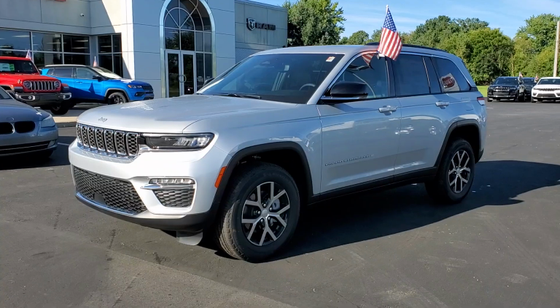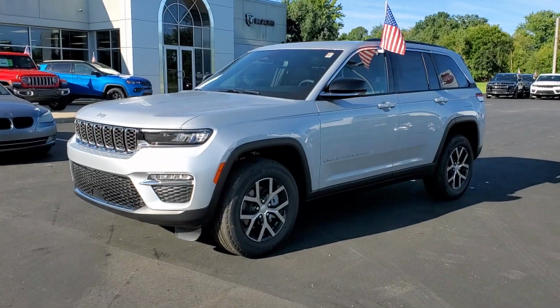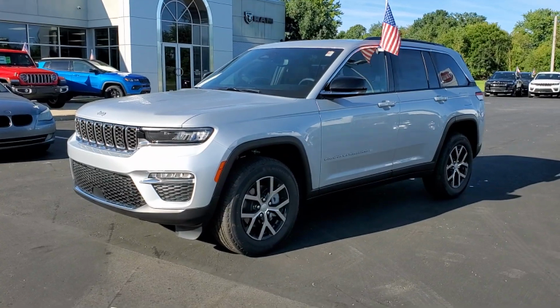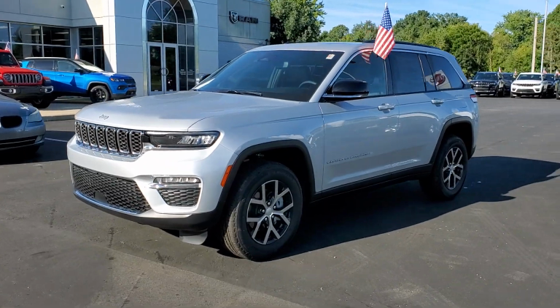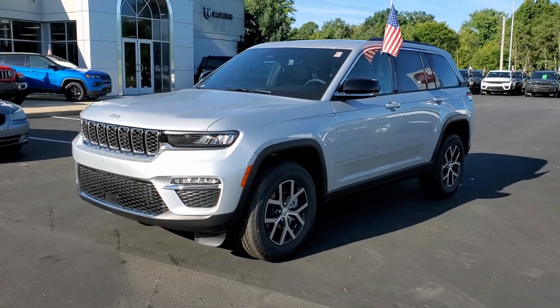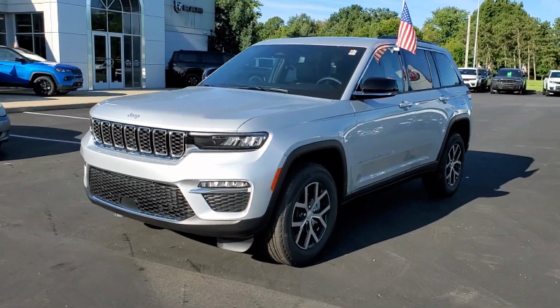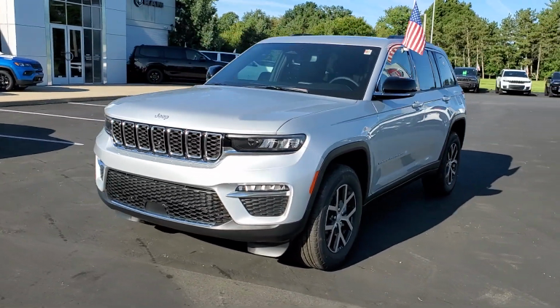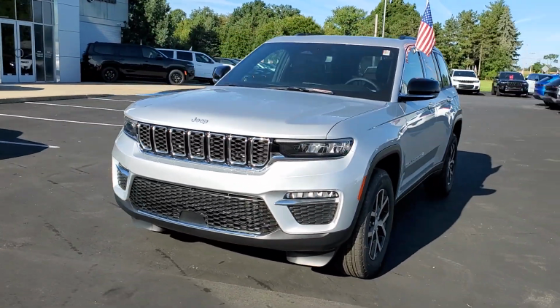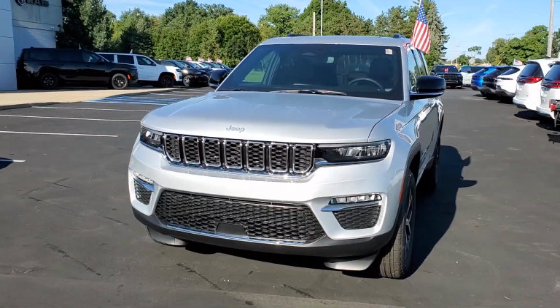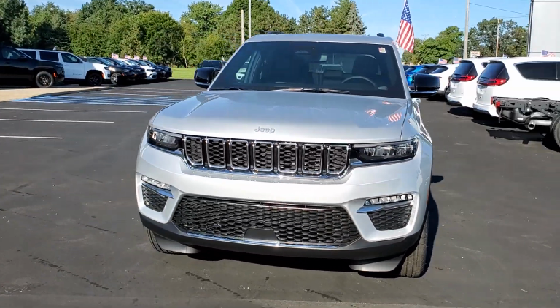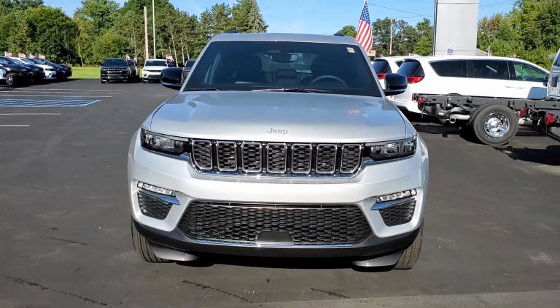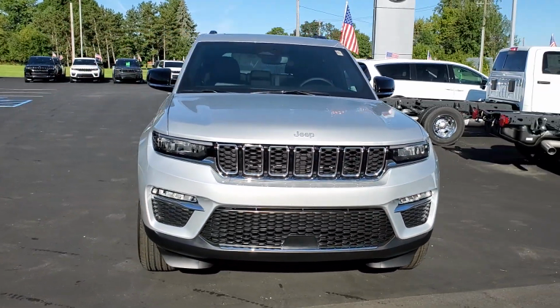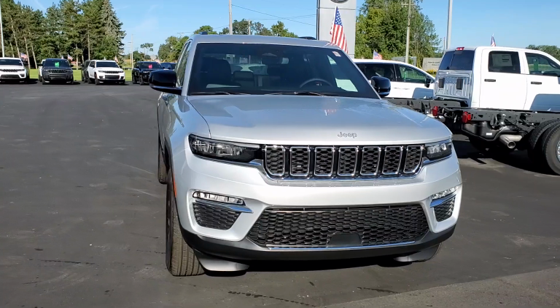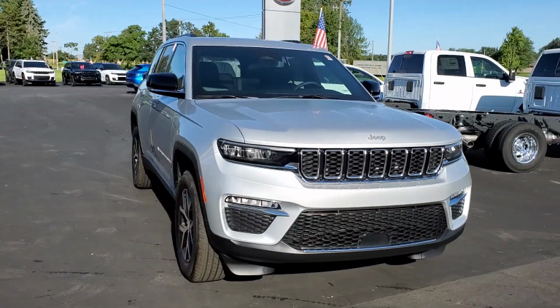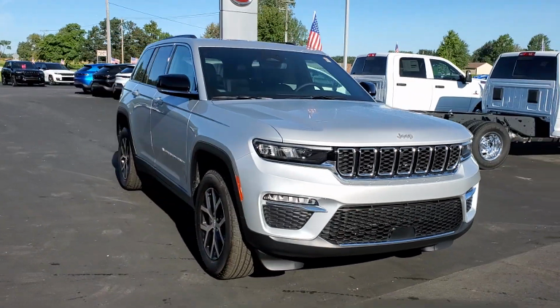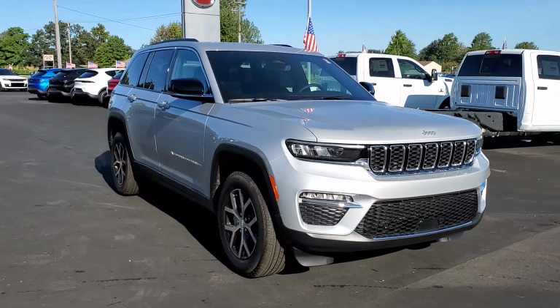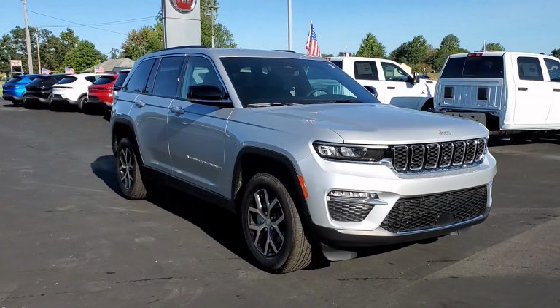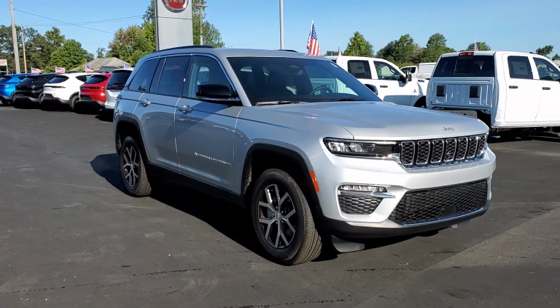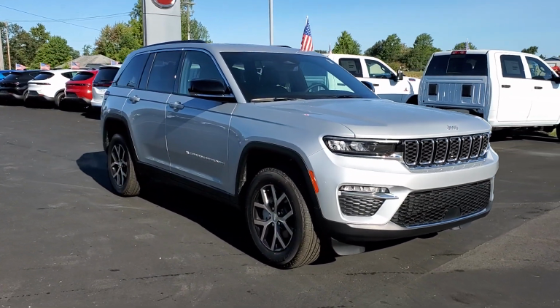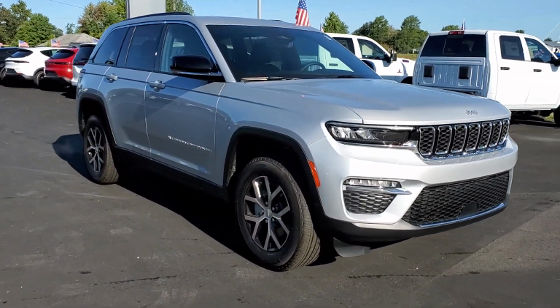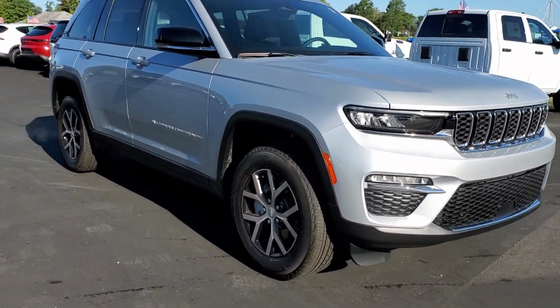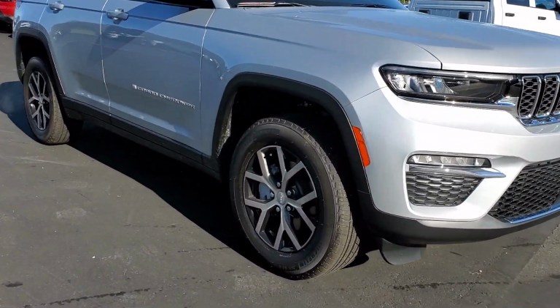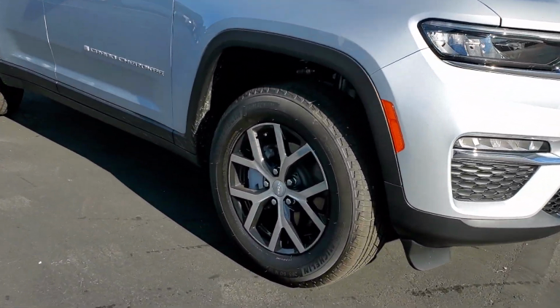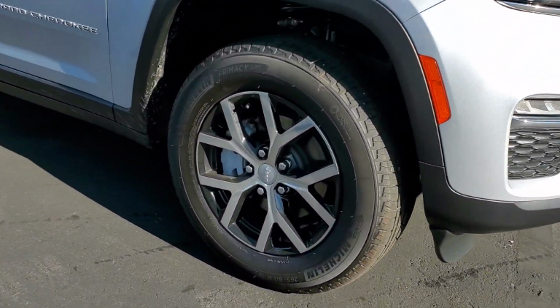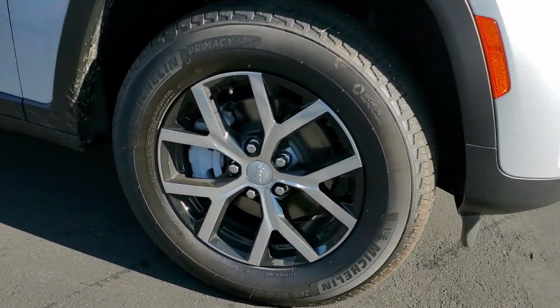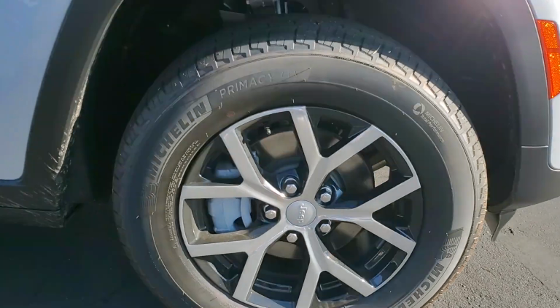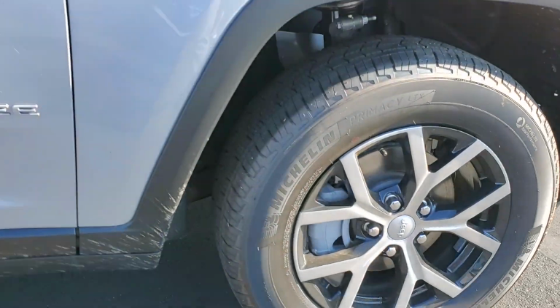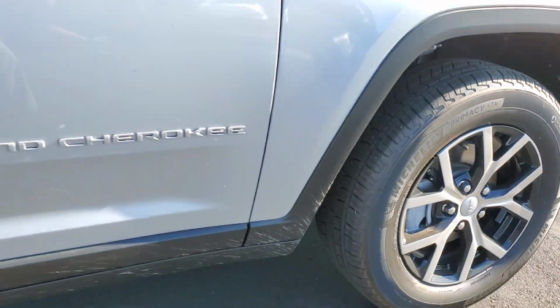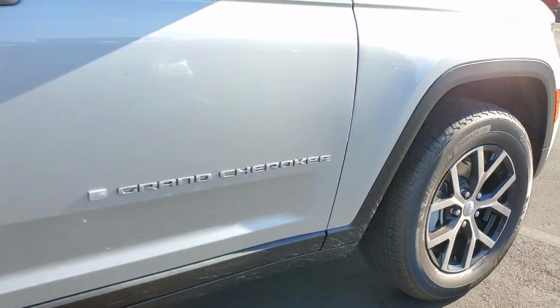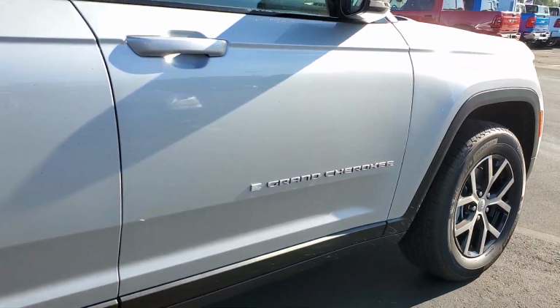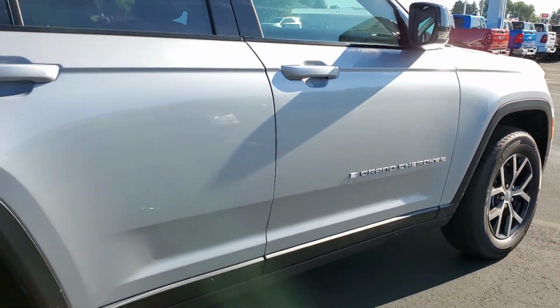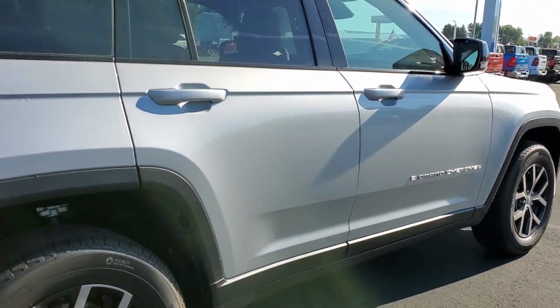Here is a wonderful 2024 Jeep Grand Cherokee. The Grand Cherokee keeps you safe, connected, and entertained while you explore your world in confidence and refined luxury. These are just some of the great options this vehicle comes with.